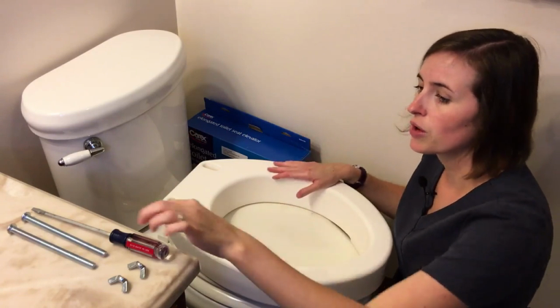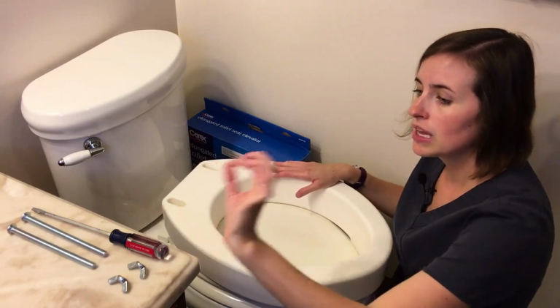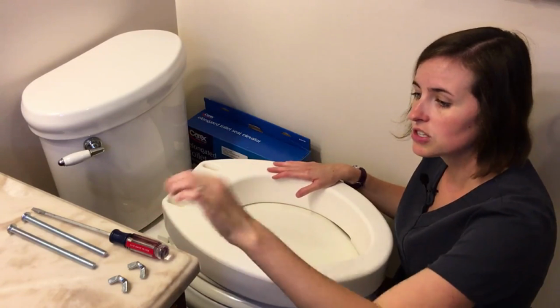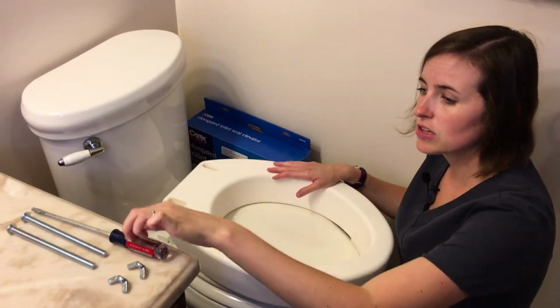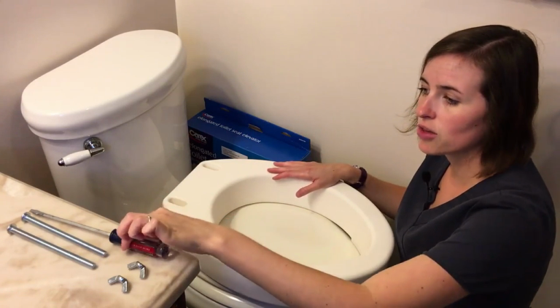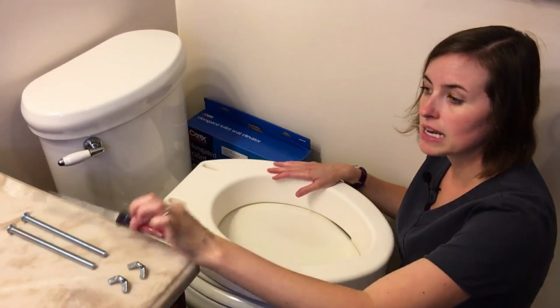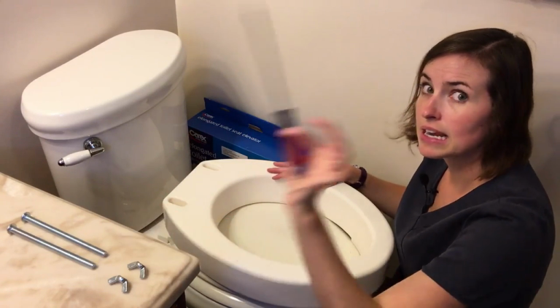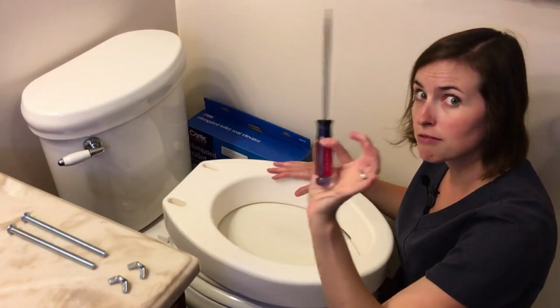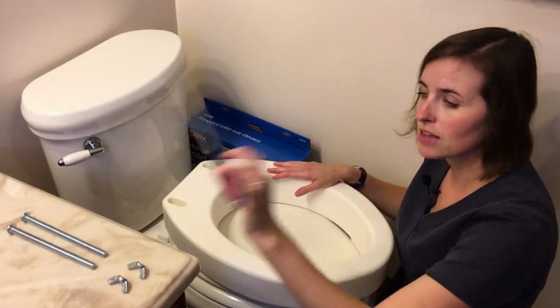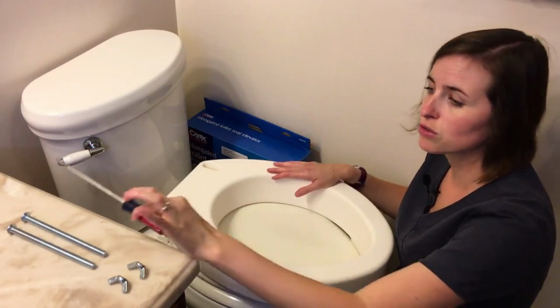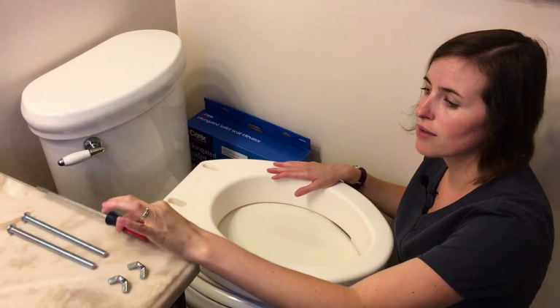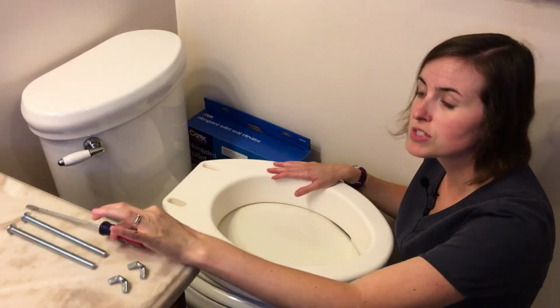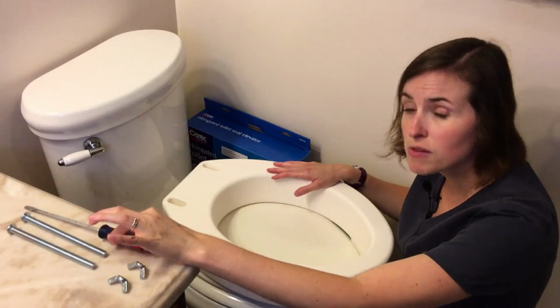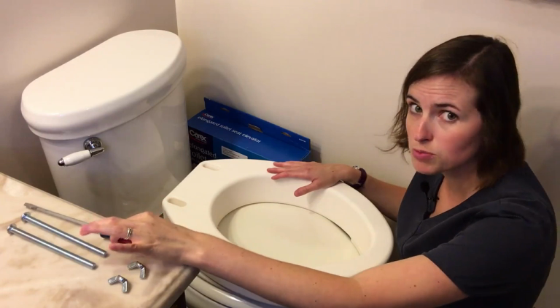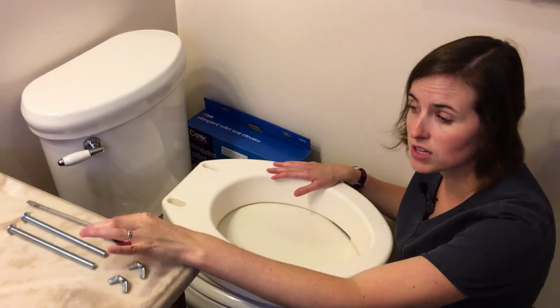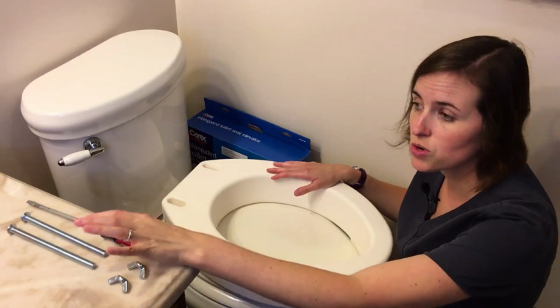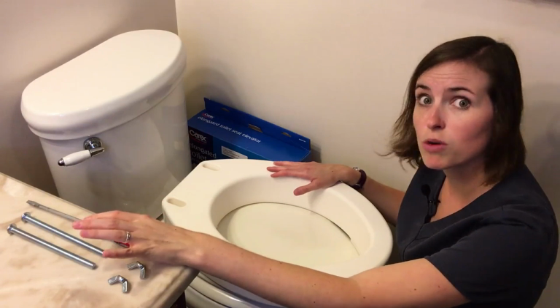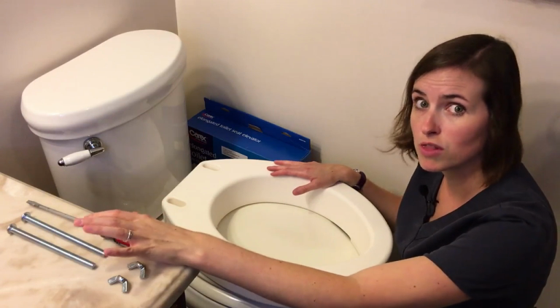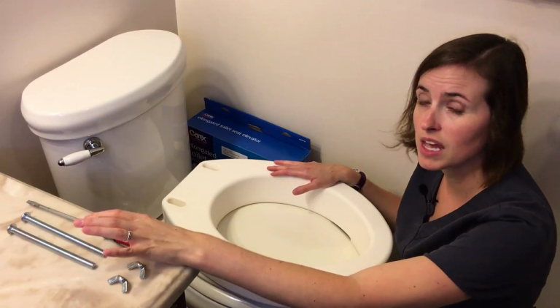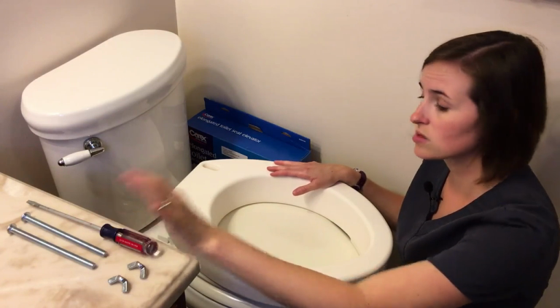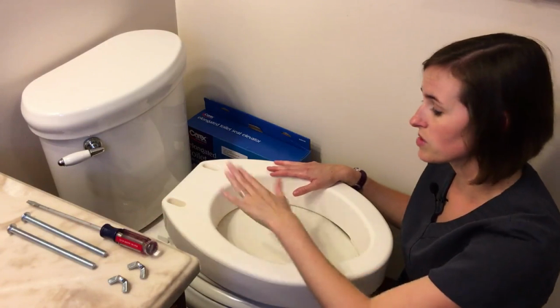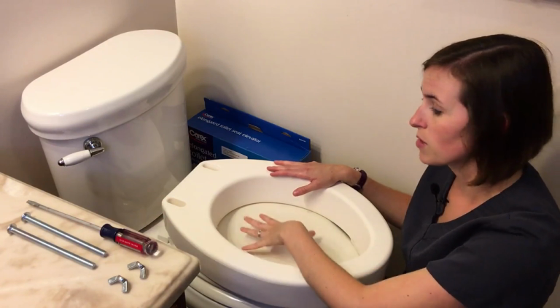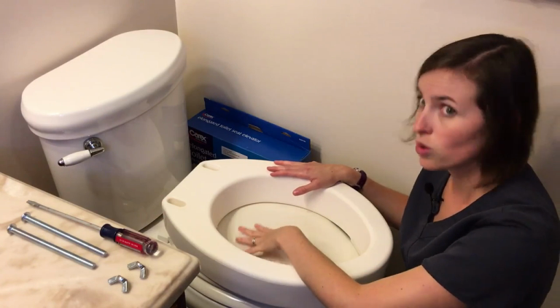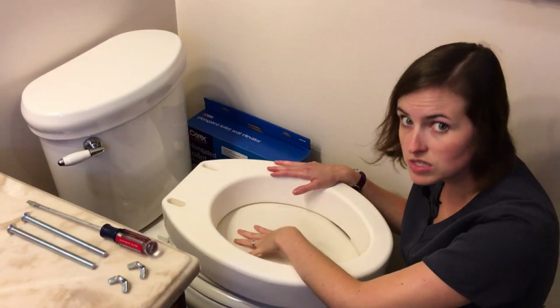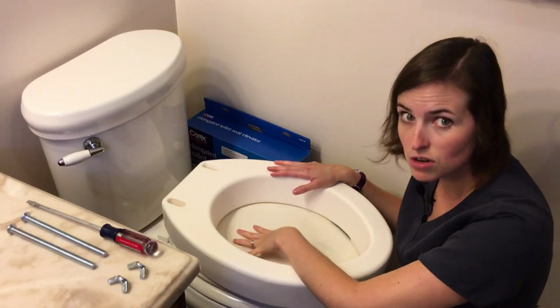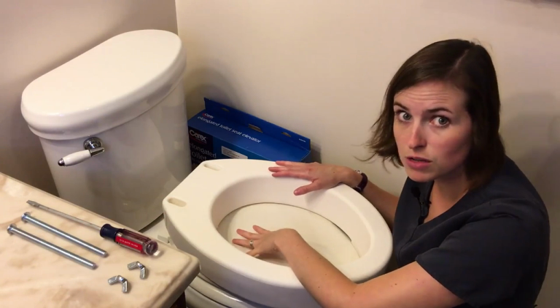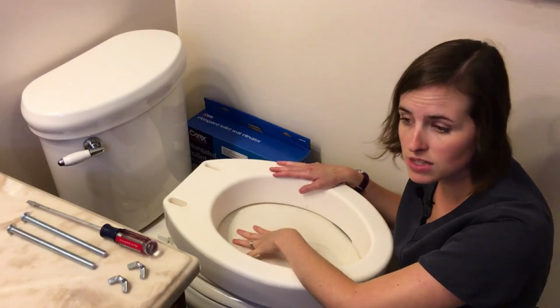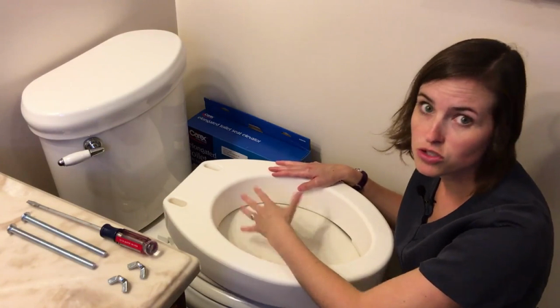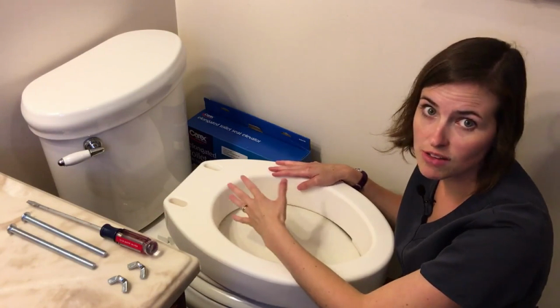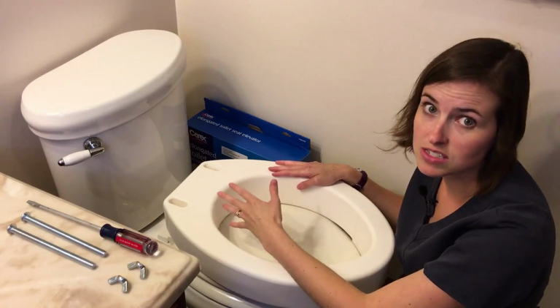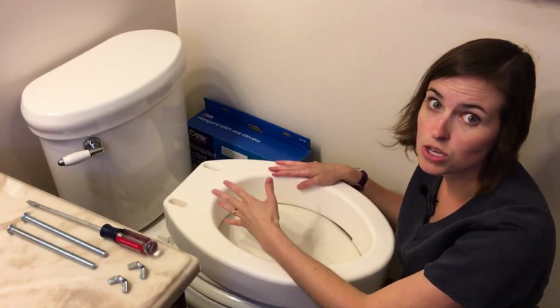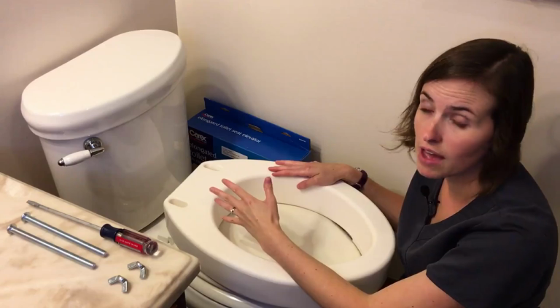In addition to the included hardware, you may need a flat head screwdriver. Some of these products do come with Phillips heads, and some toilet seats use Phillips head screws as well, so you'll just have to see what you have. You may need one or the other.